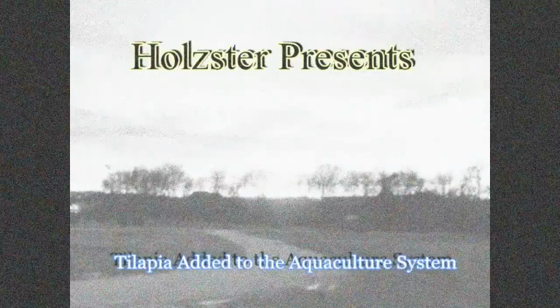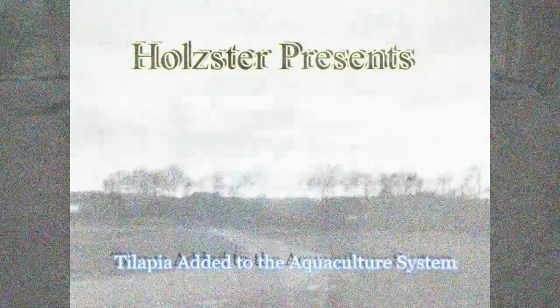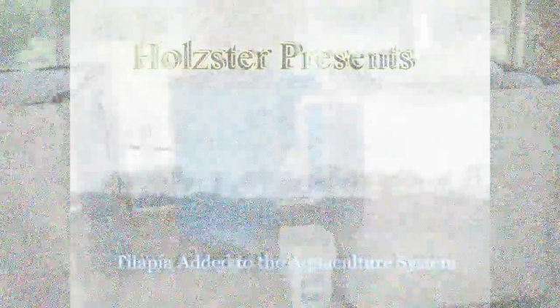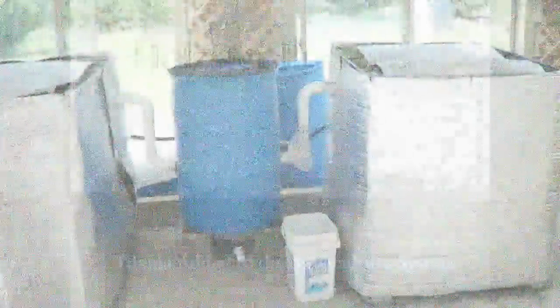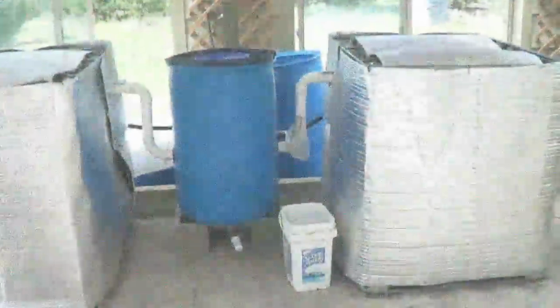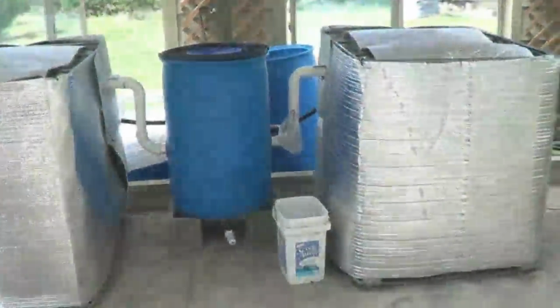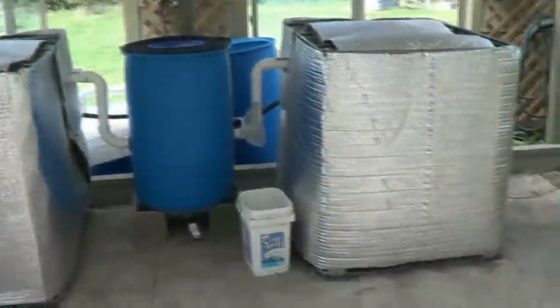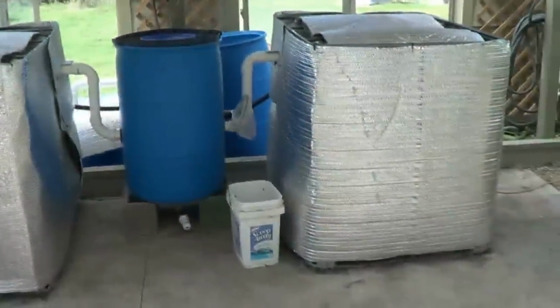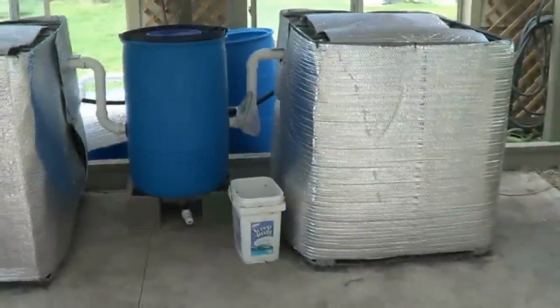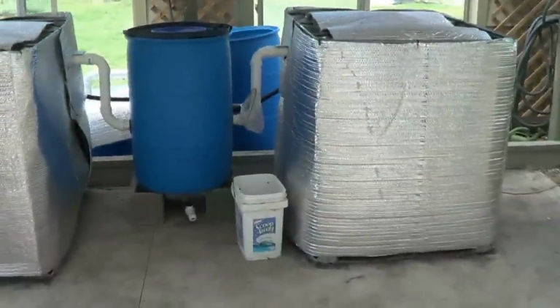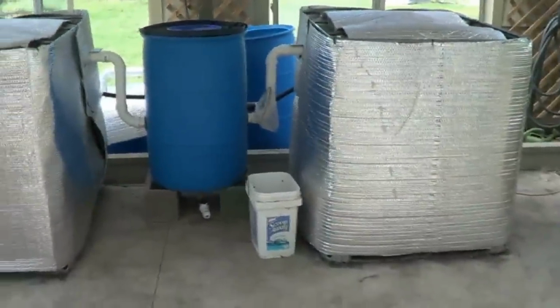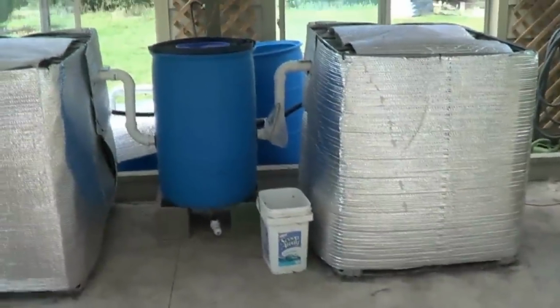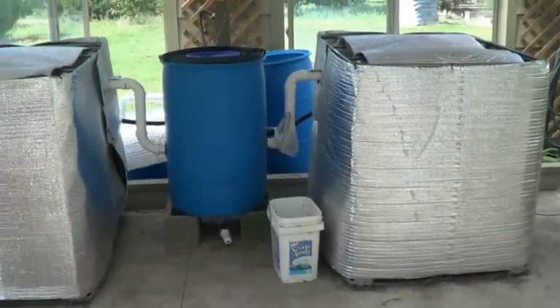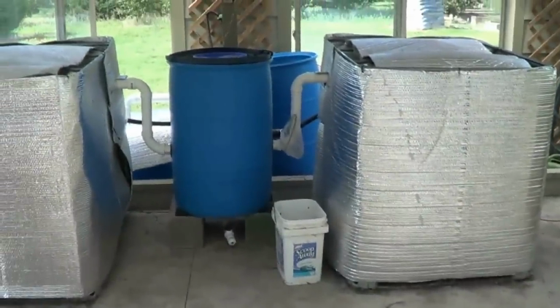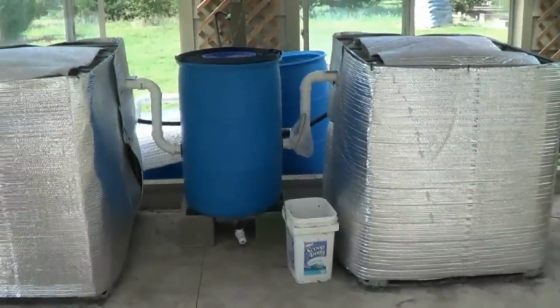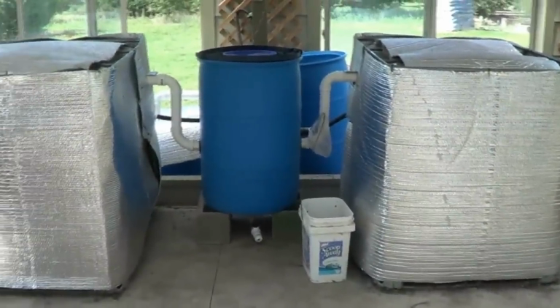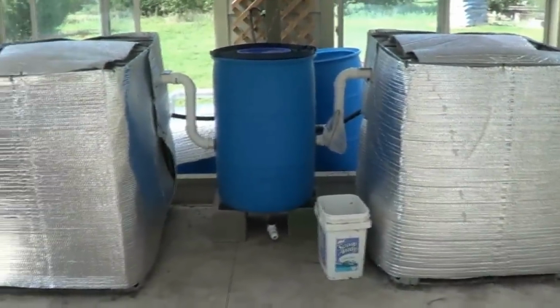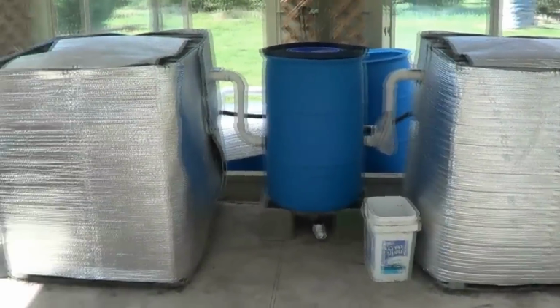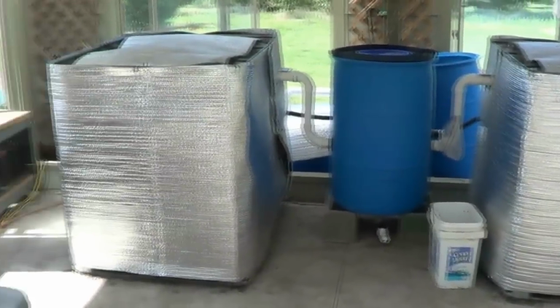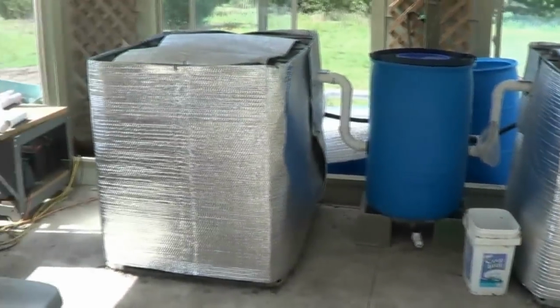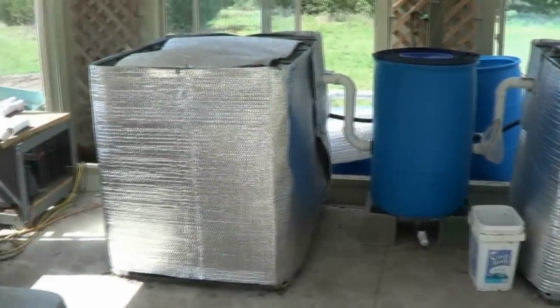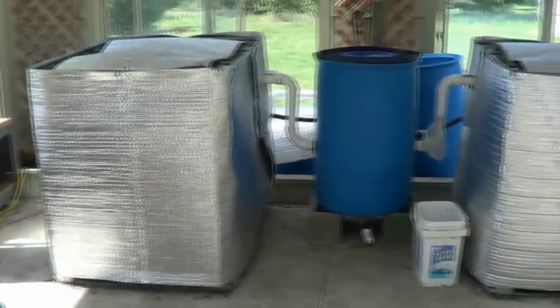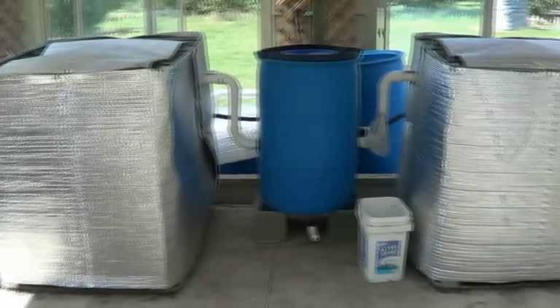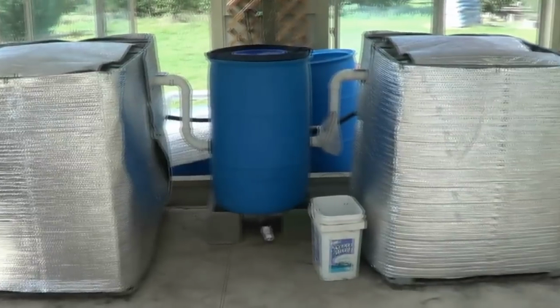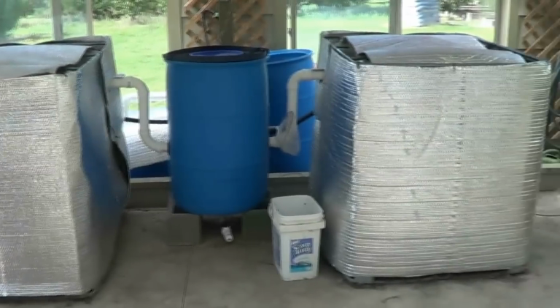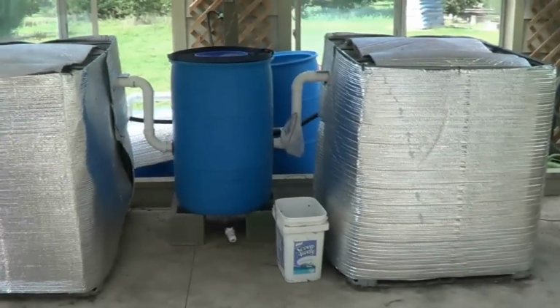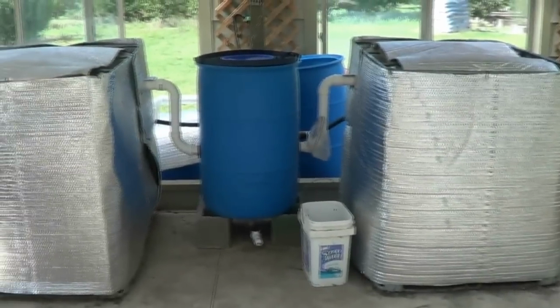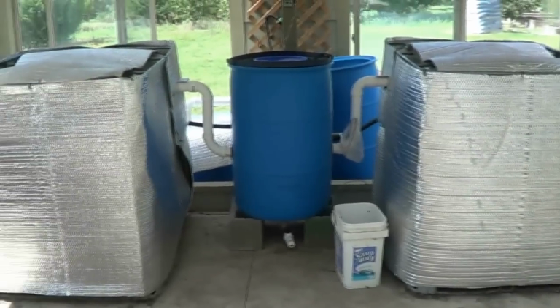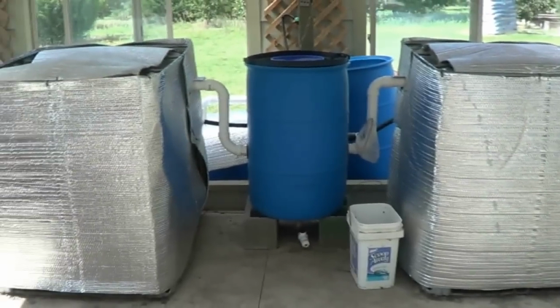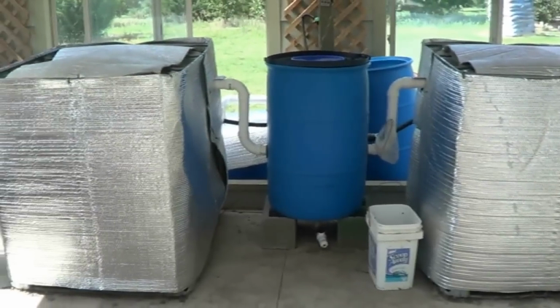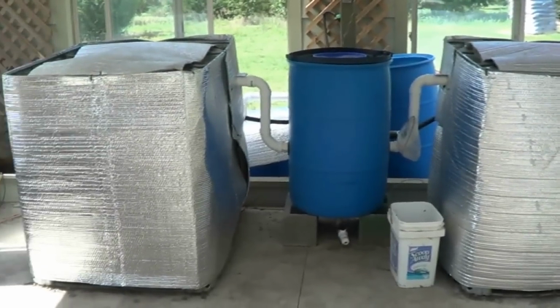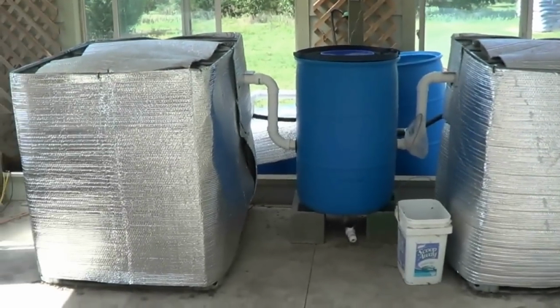Hey guys, sorry about the delay in the video, but I just got the fish today, so I'll come up and show them to you. I wanted that because as soon as you open it, they dart down.